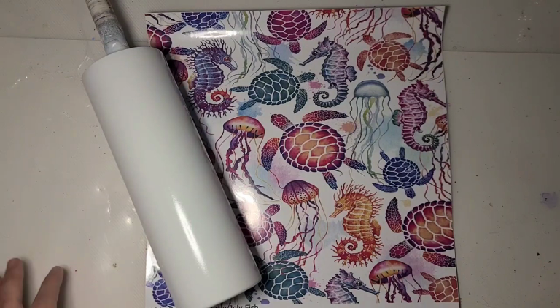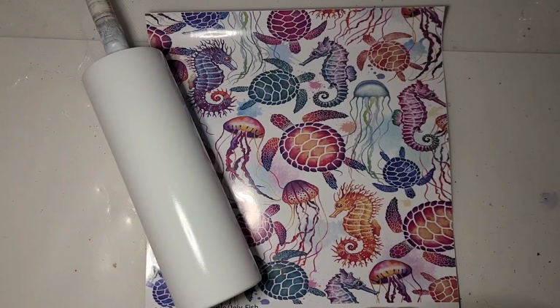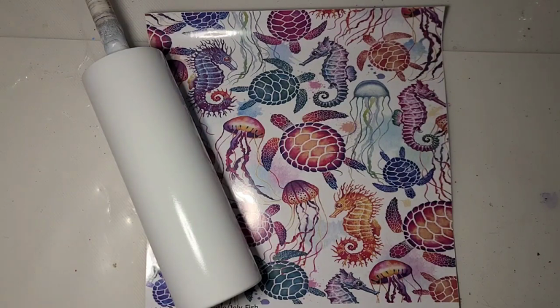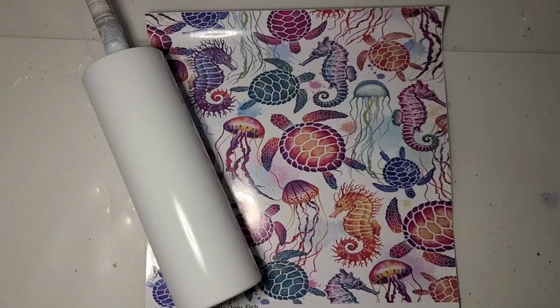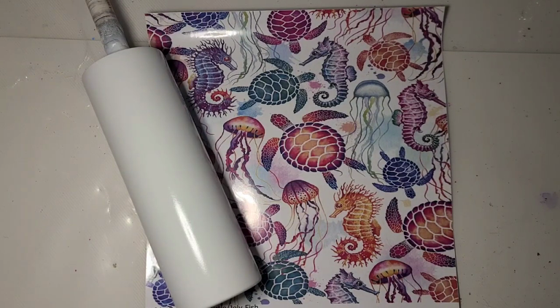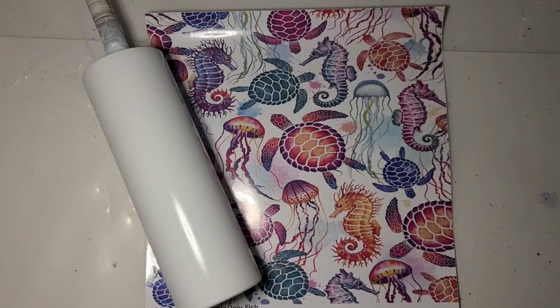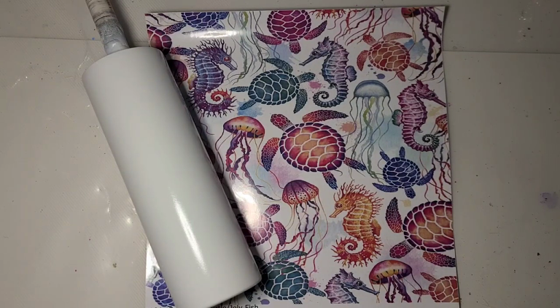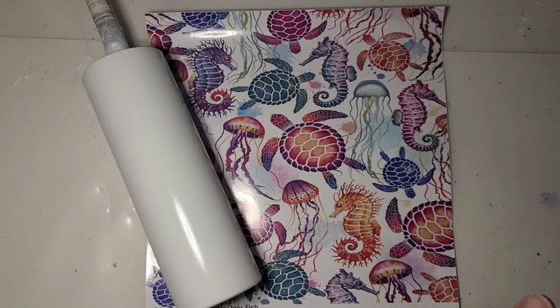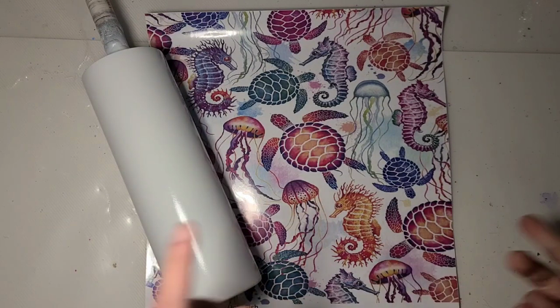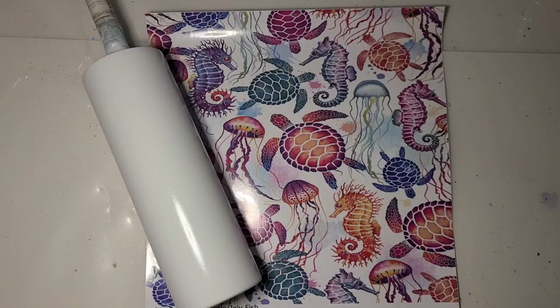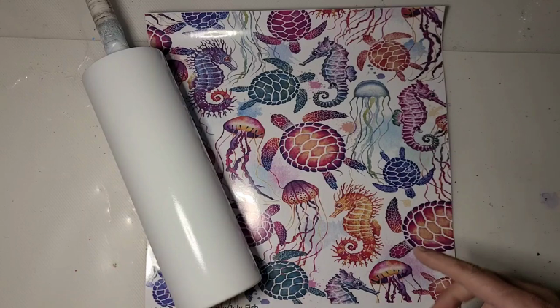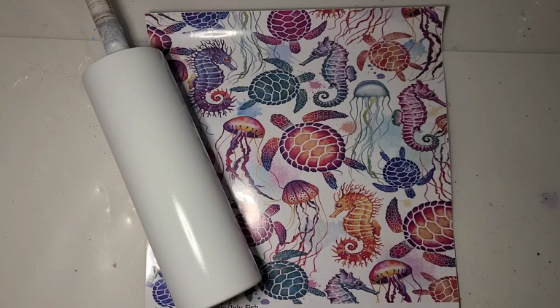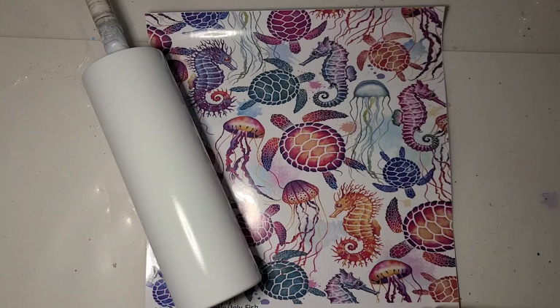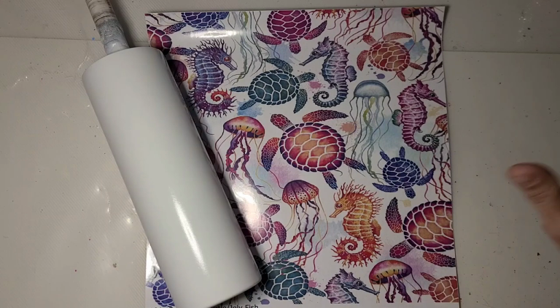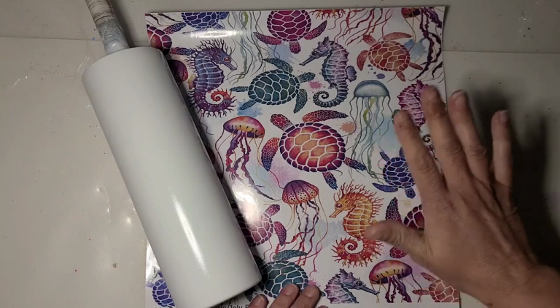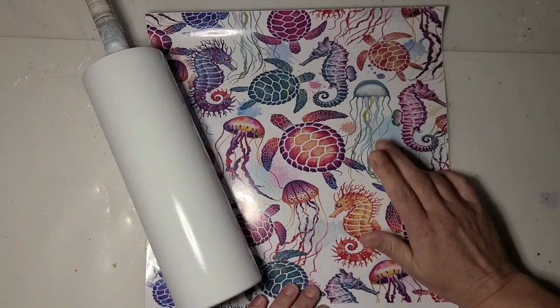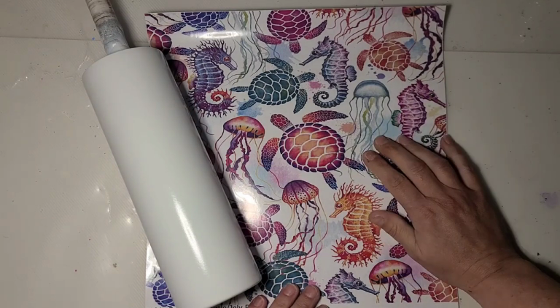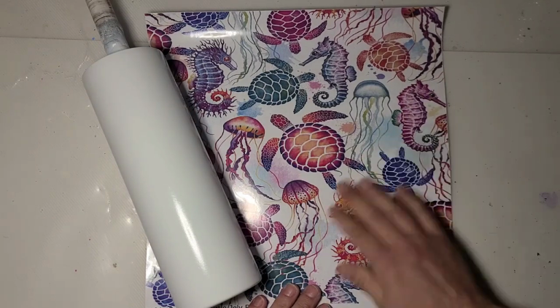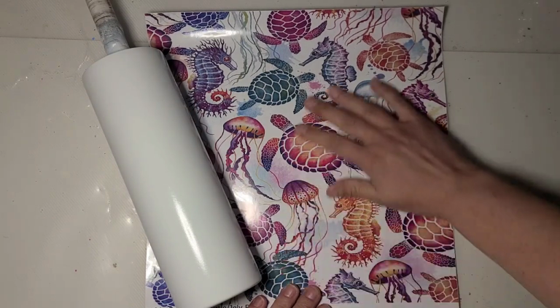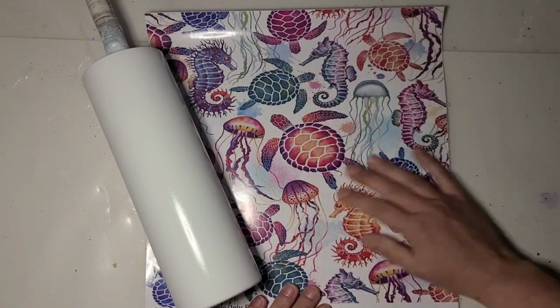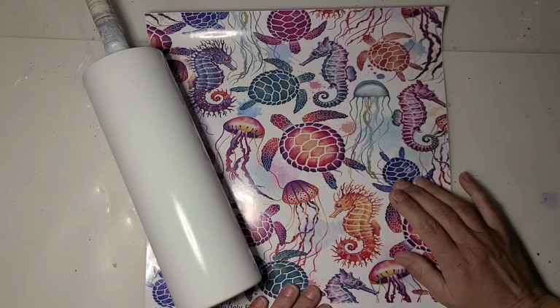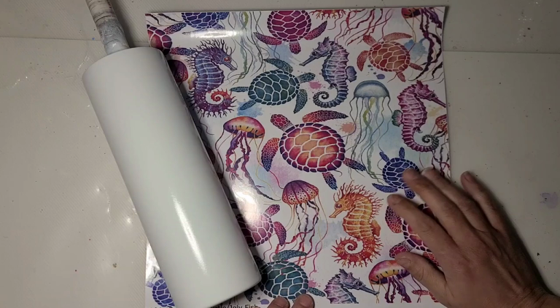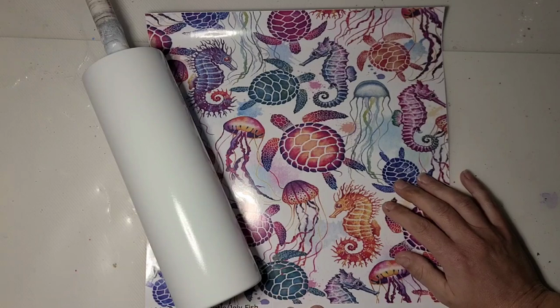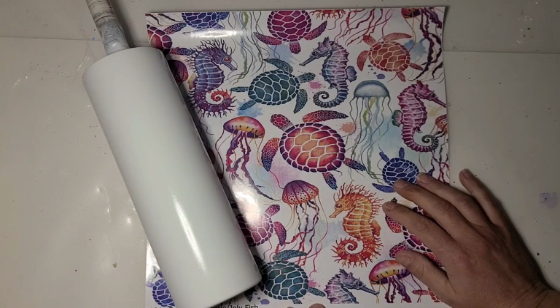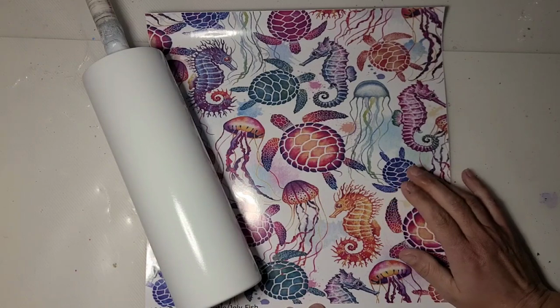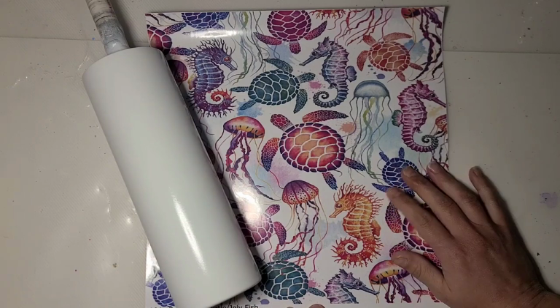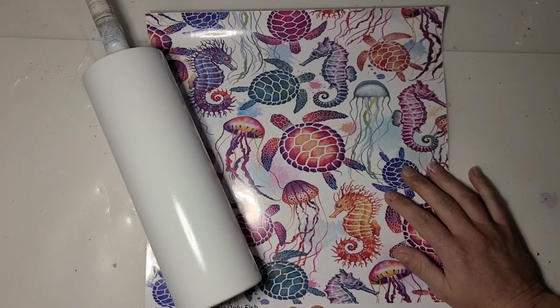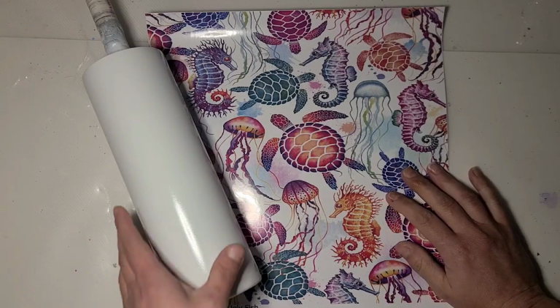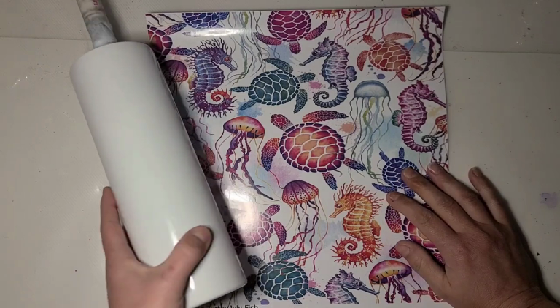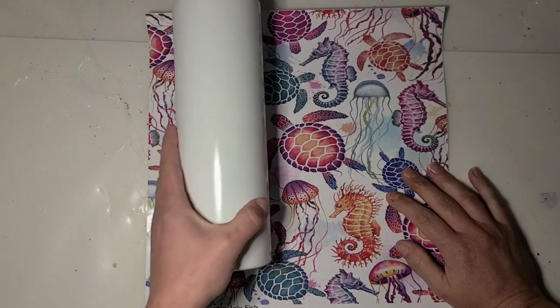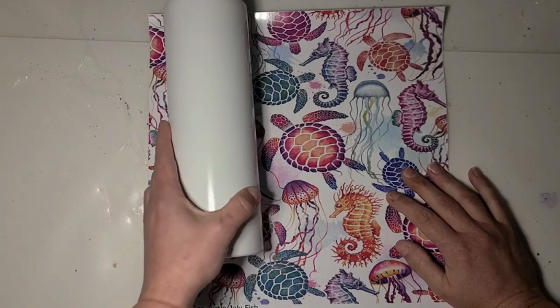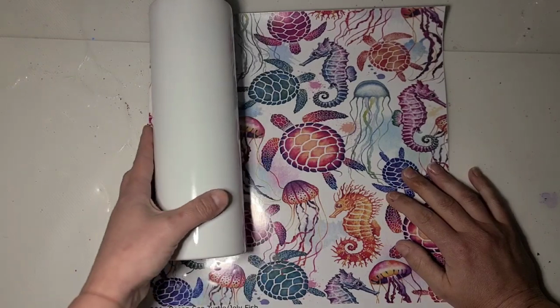Hi guys, it's Ray with Race Turquoise Turtle. Today we are going to do a full vinyl wrap using that cute sea life vinyl I bought from It's Pretty Personal, which I showed you in my unboxing the other day.